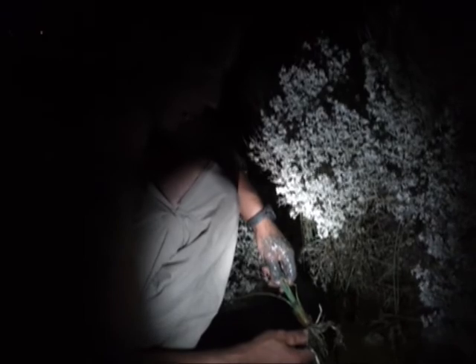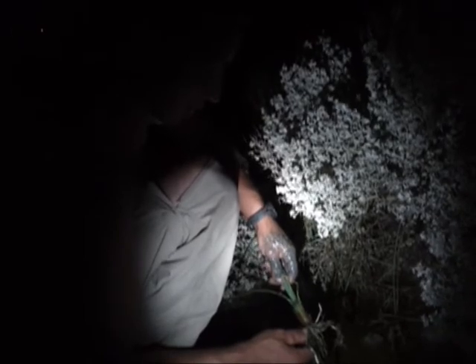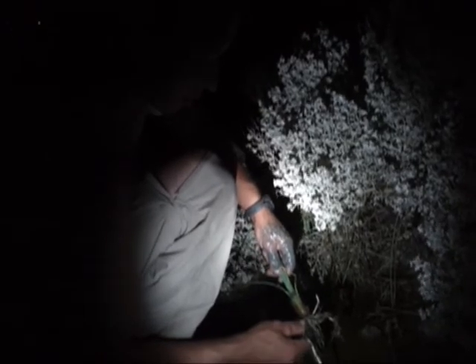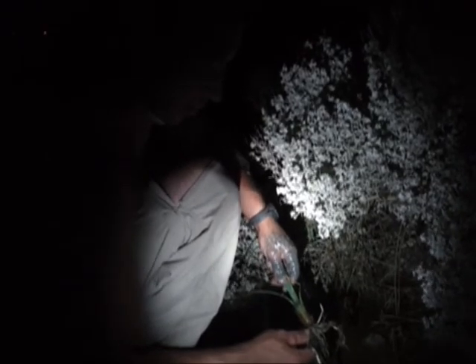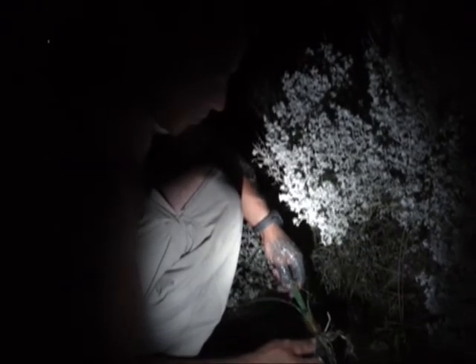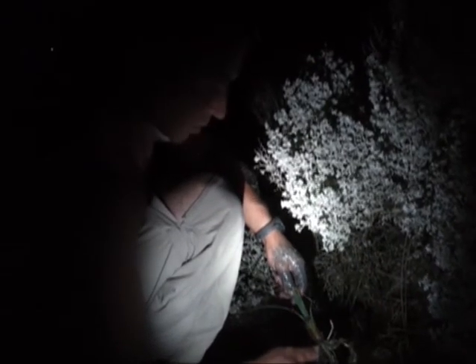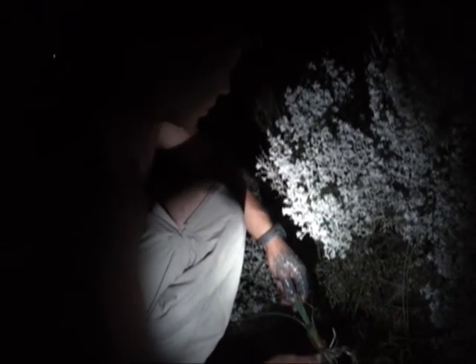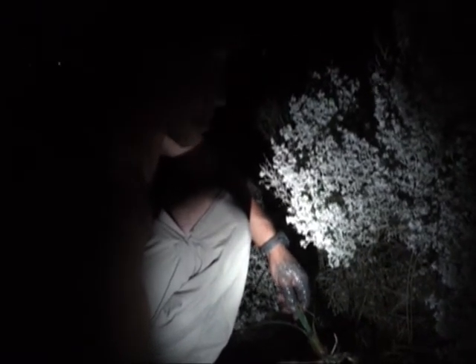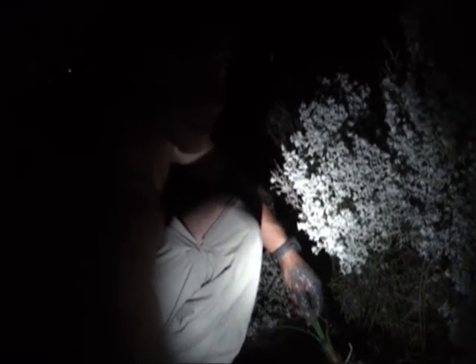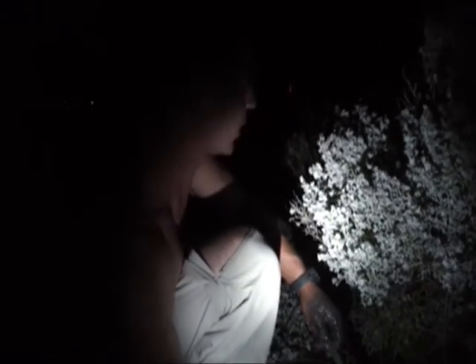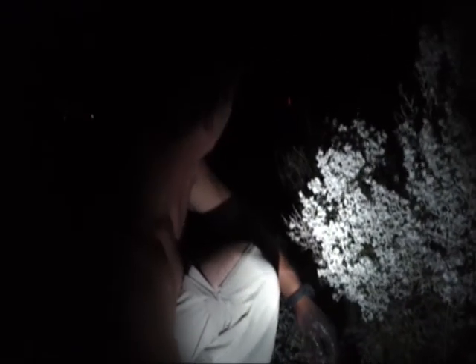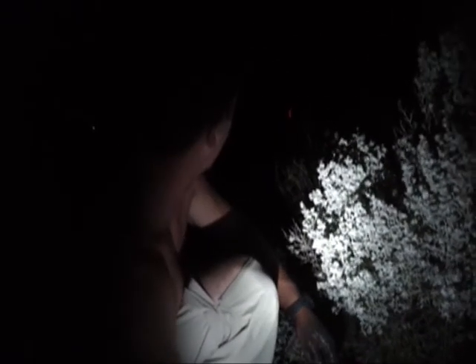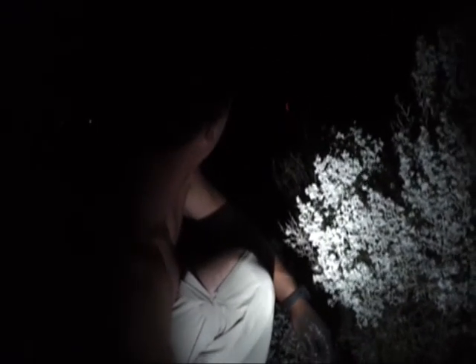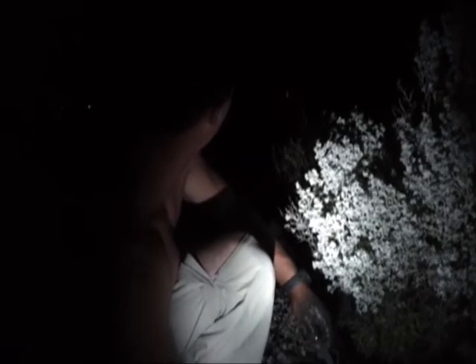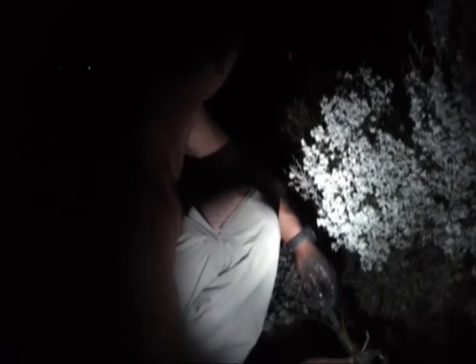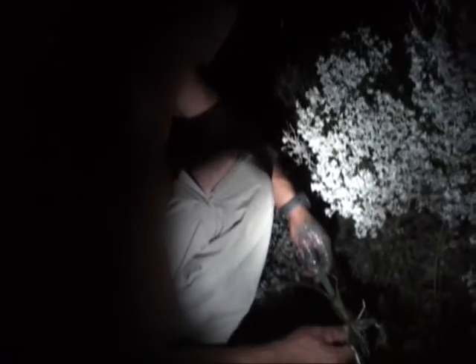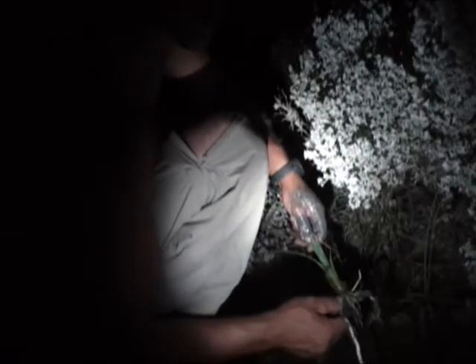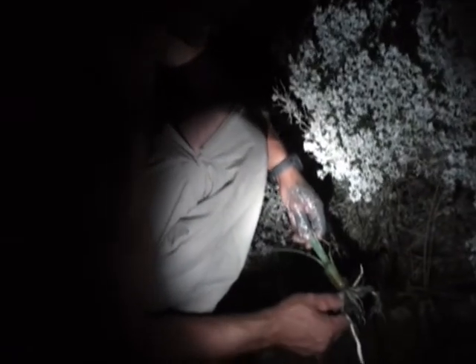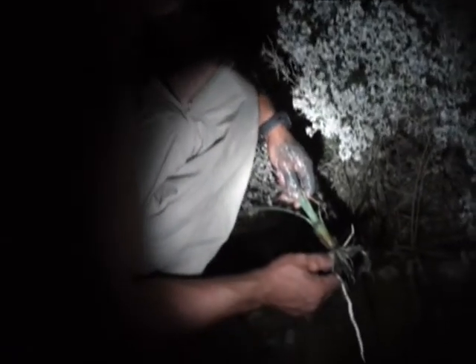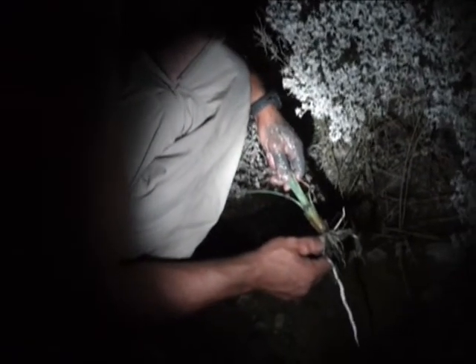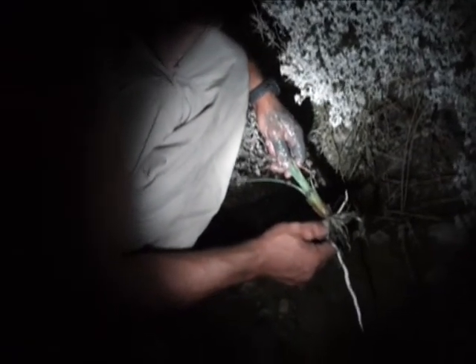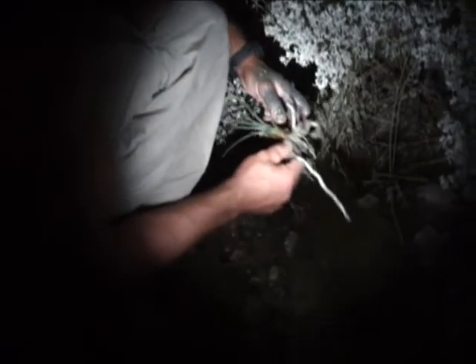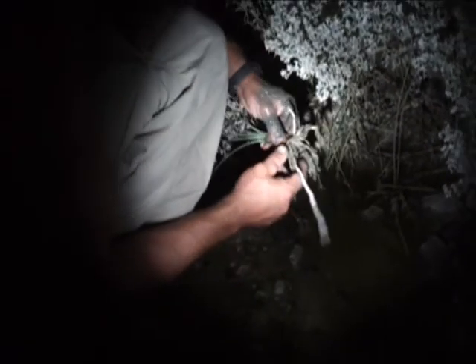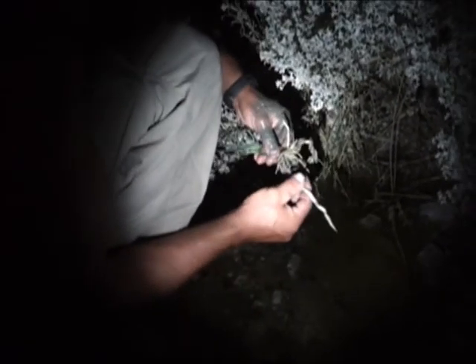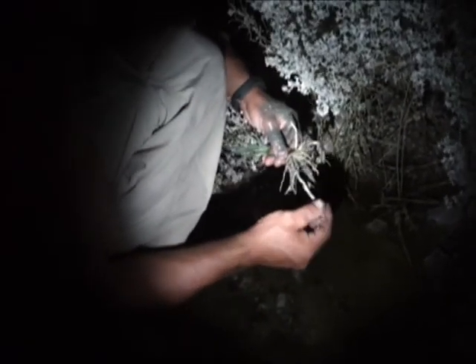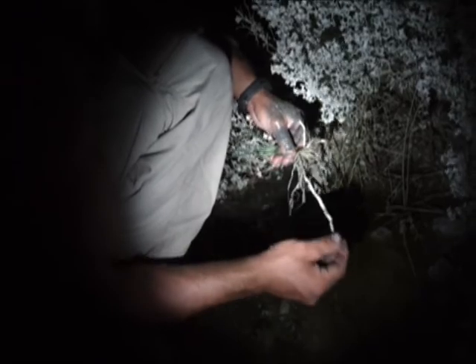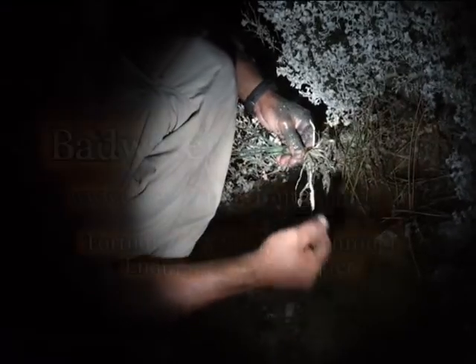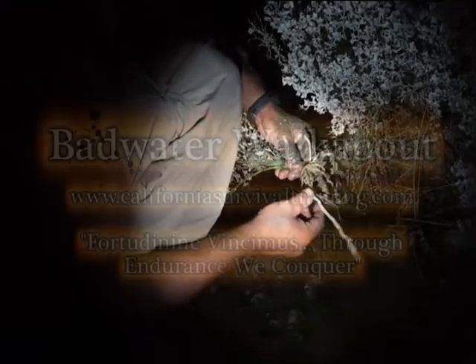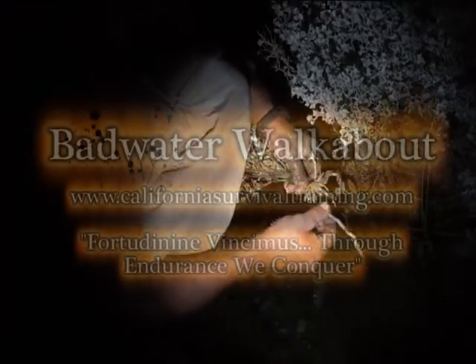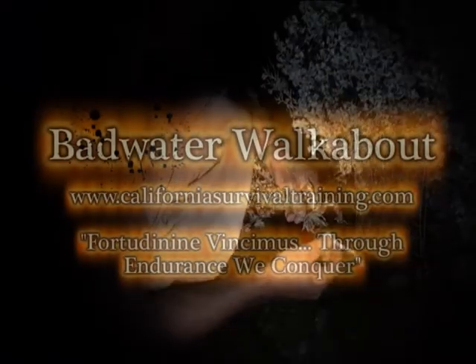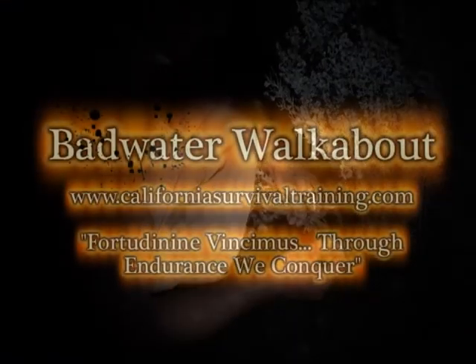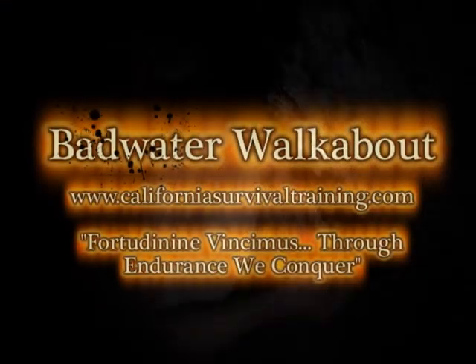We are still here at Mesquite Springs. We'll be waiting about another hour for me to rest and then head on to the next area.